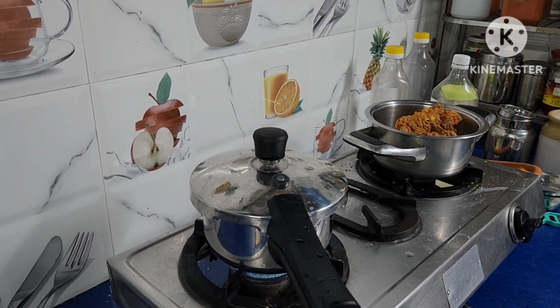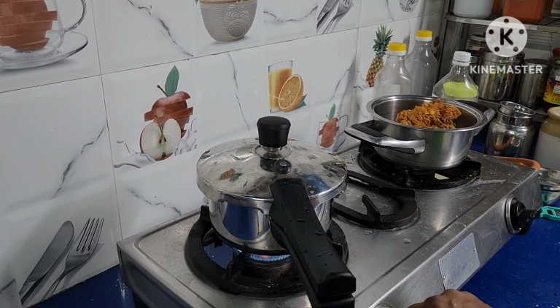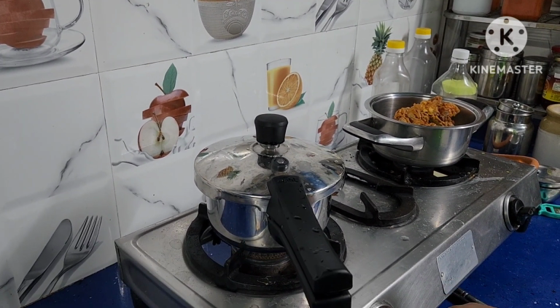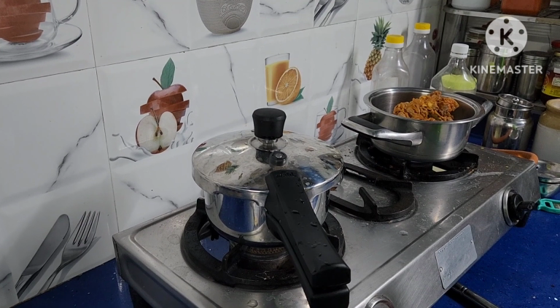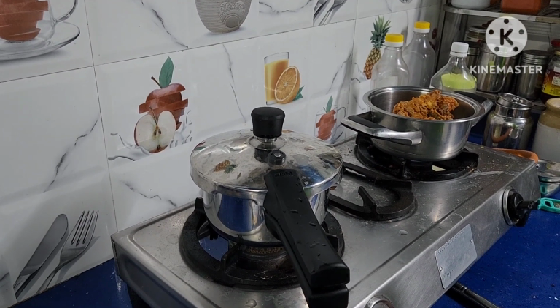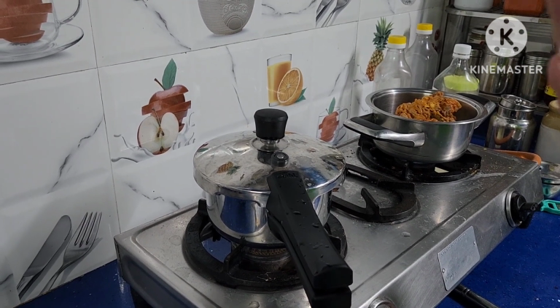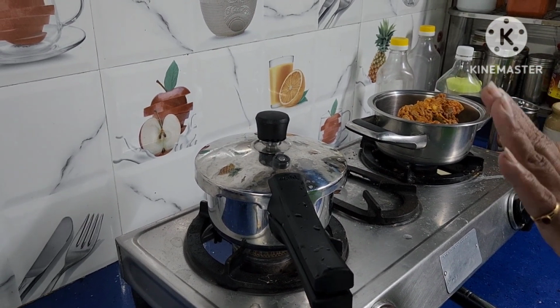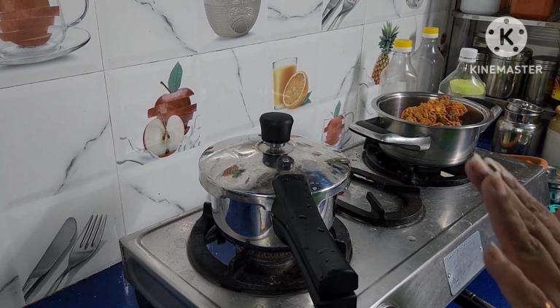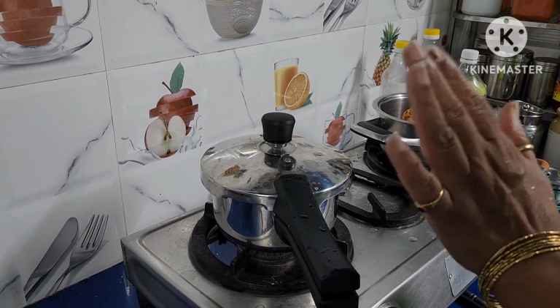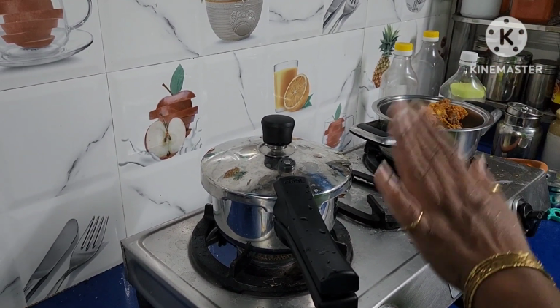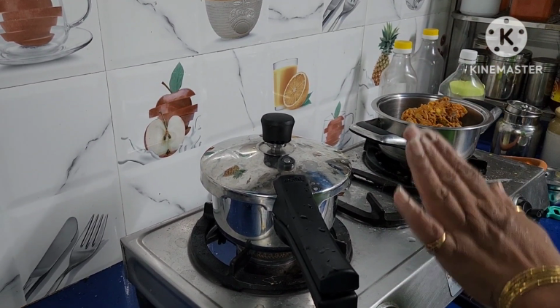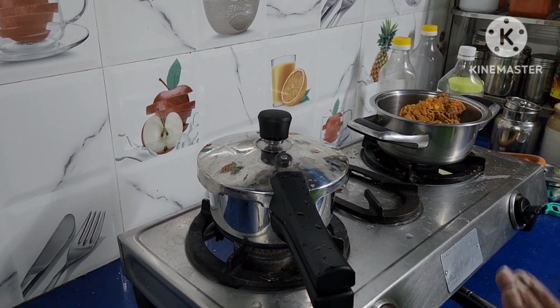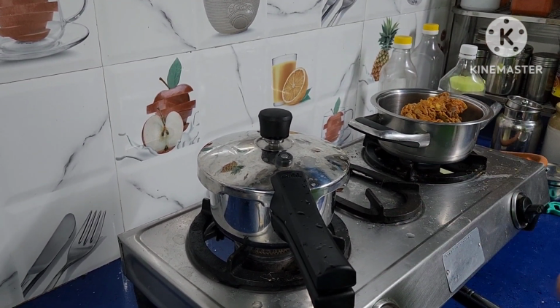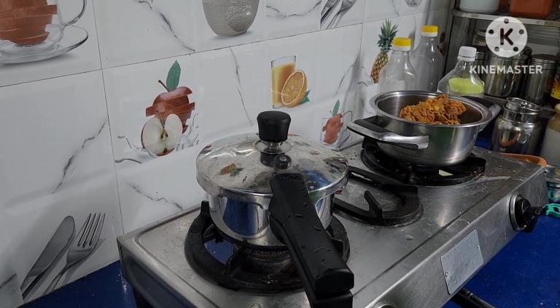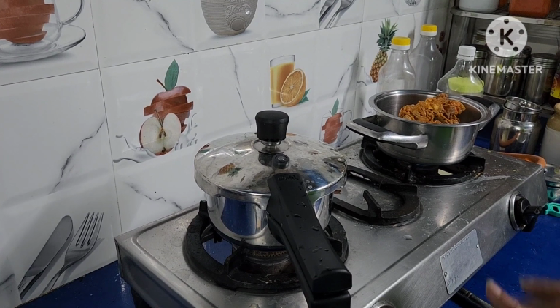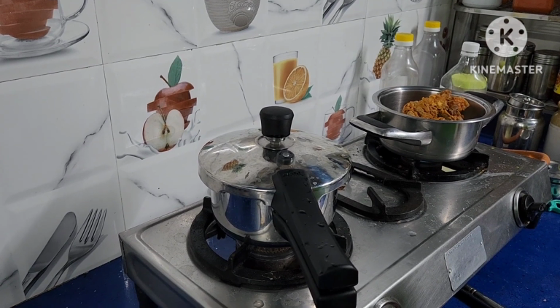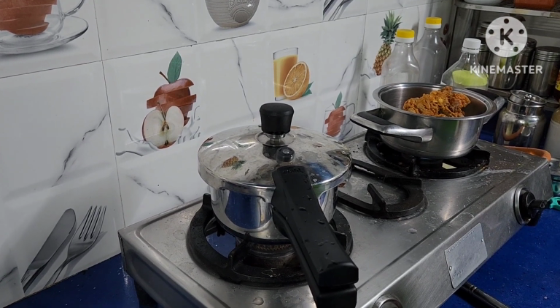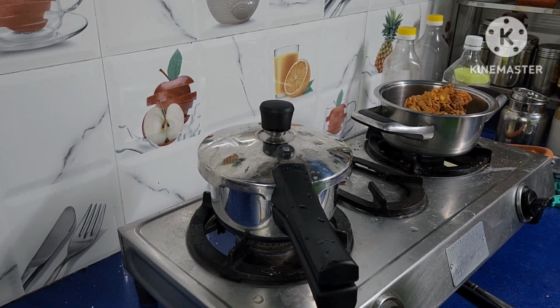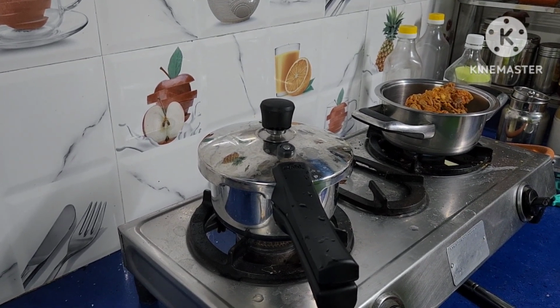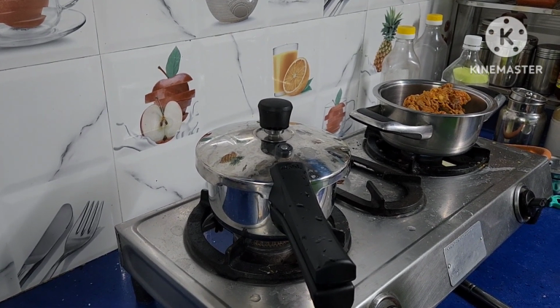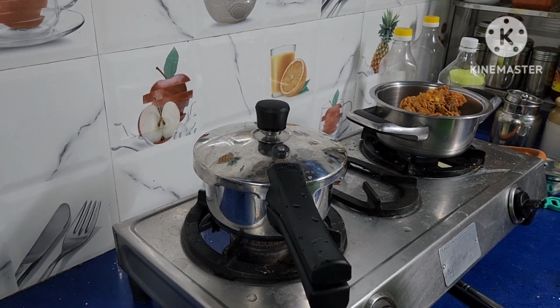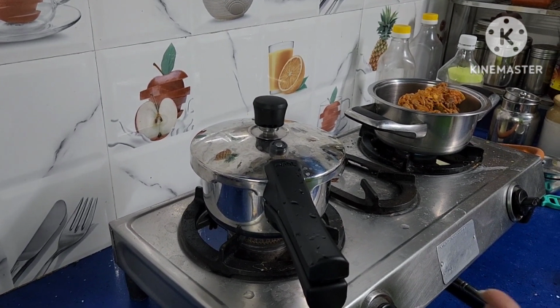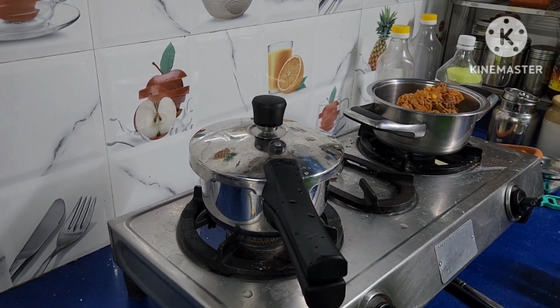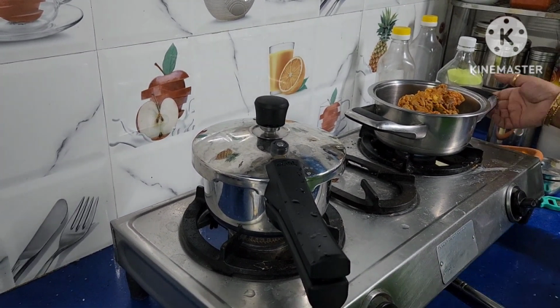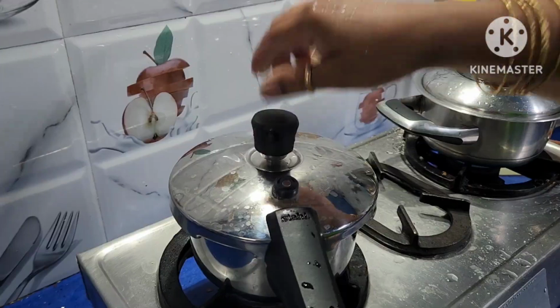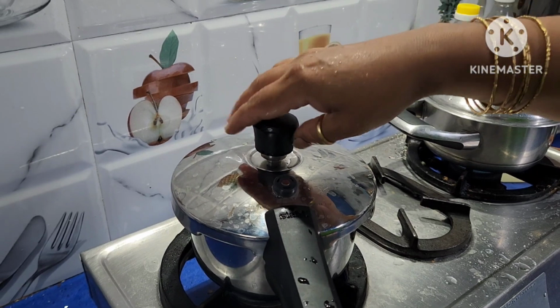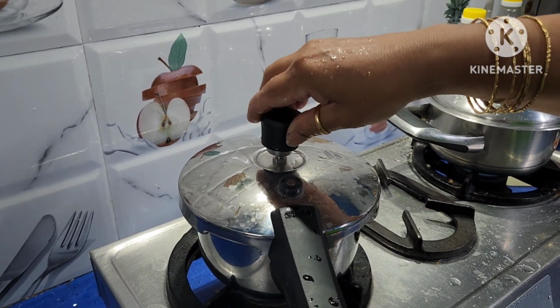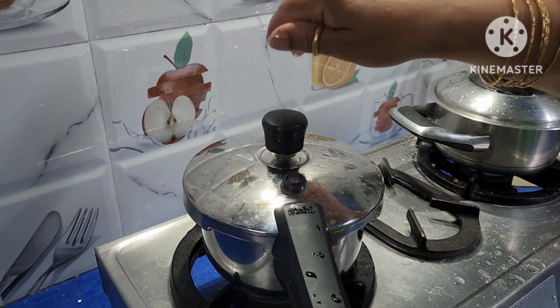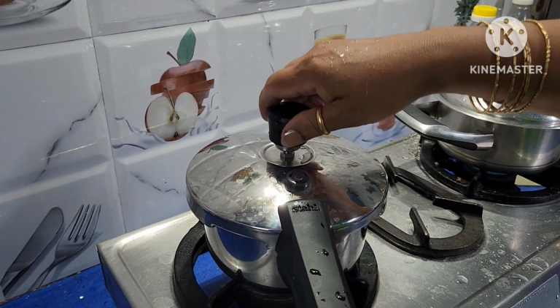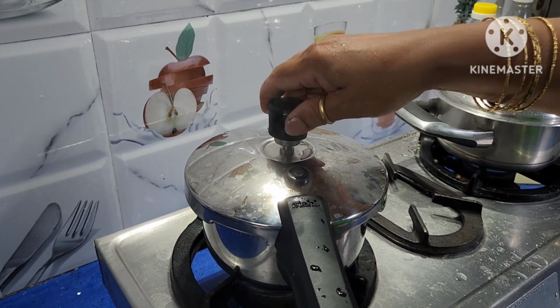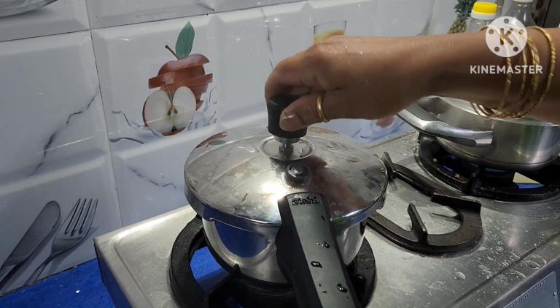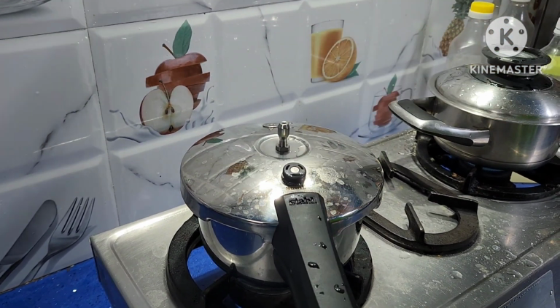Now switch off the stove. Allow the pressure to come down. Once the pressure comes down, we will again add chilli powder and ginger garlic paste. The pressure is gone, so we check it out.